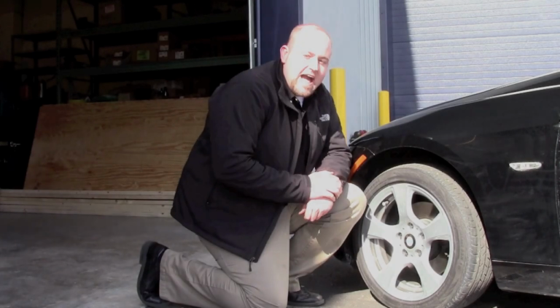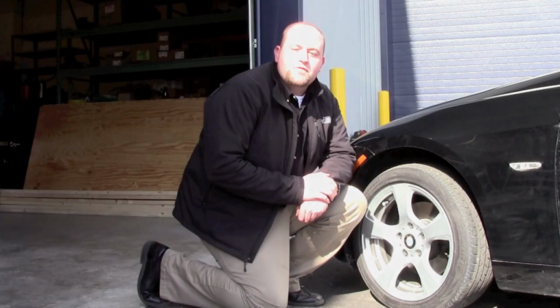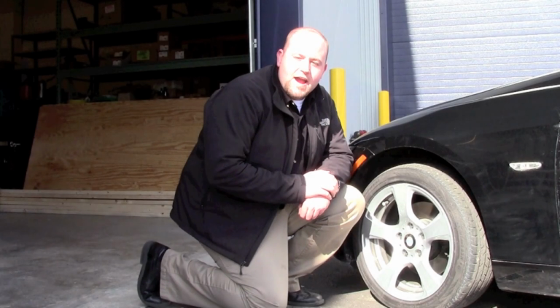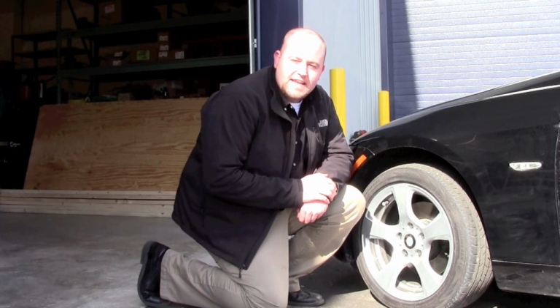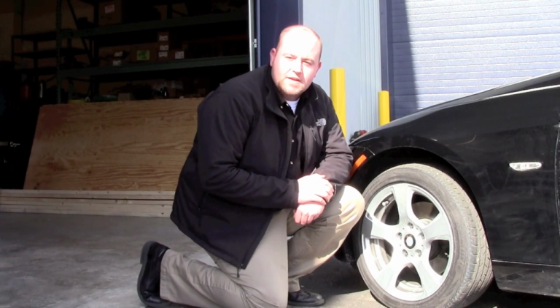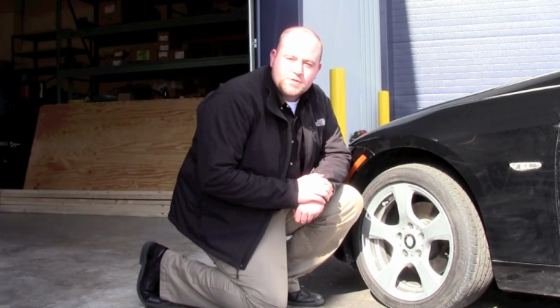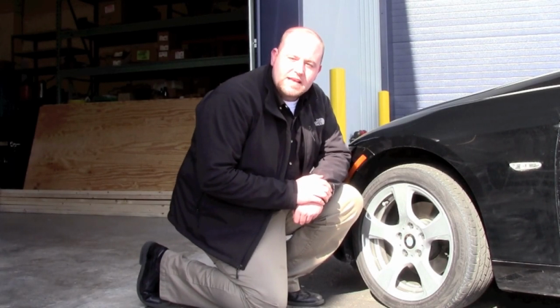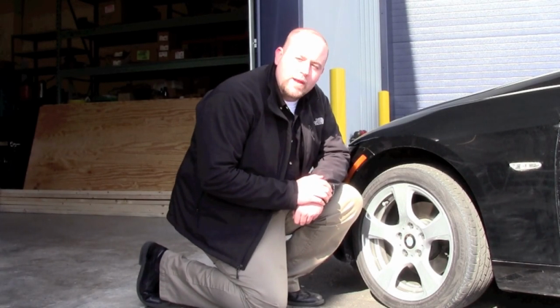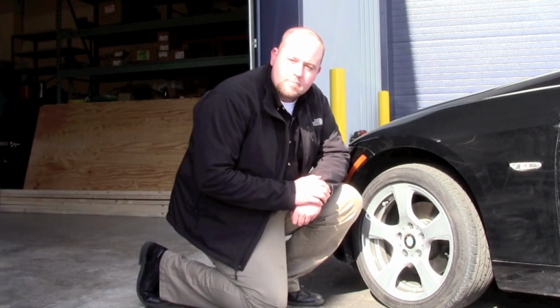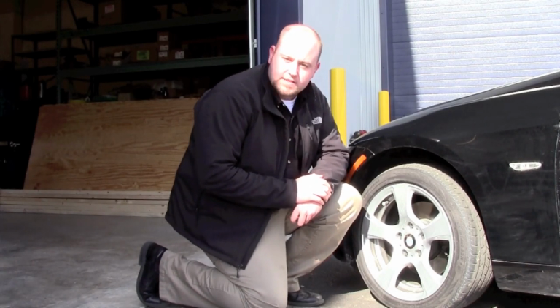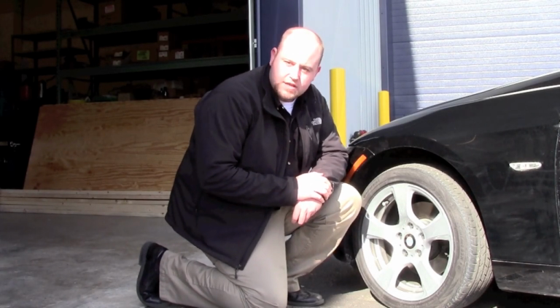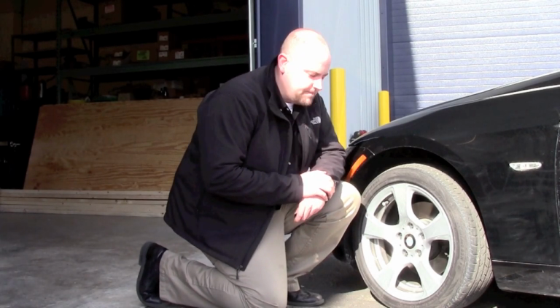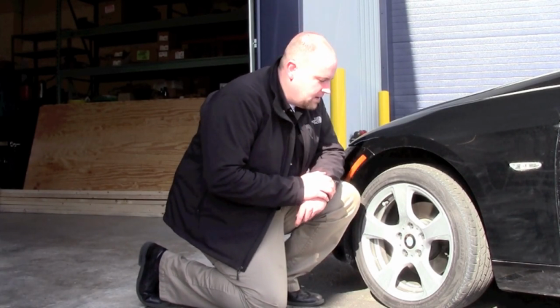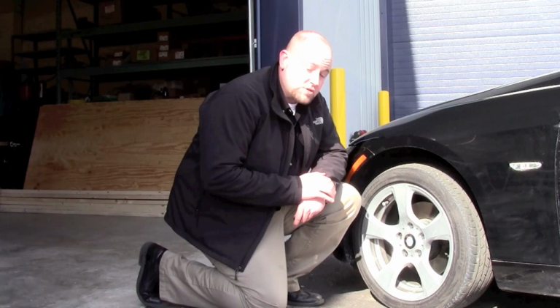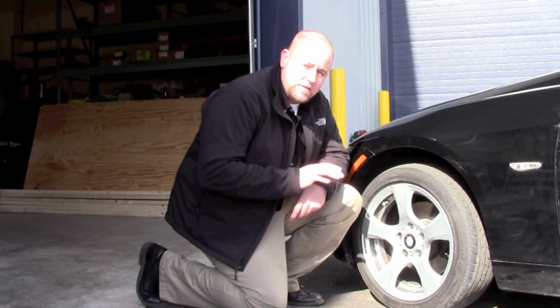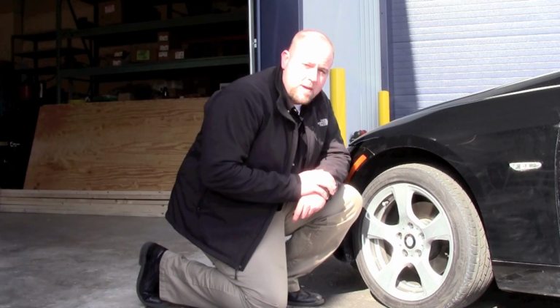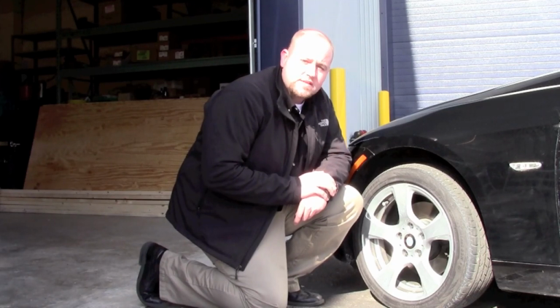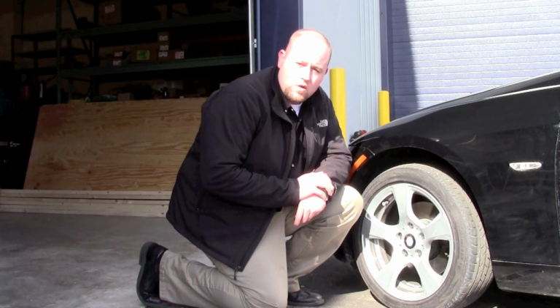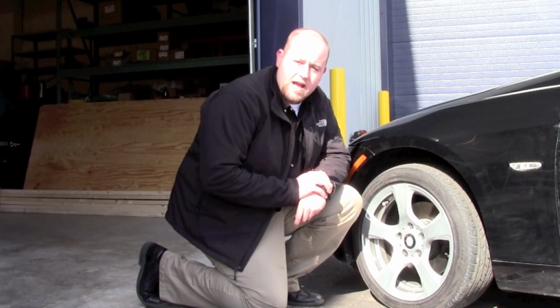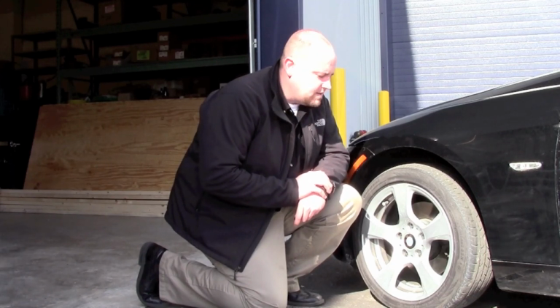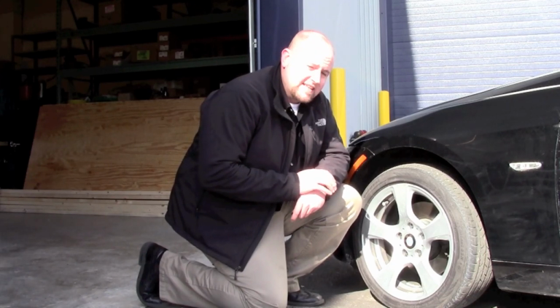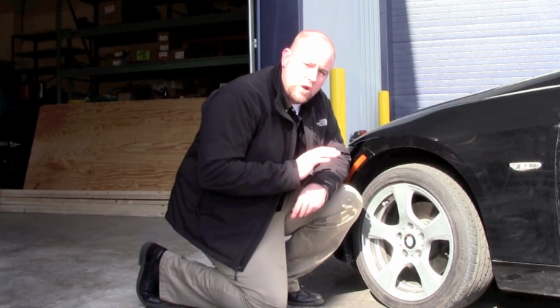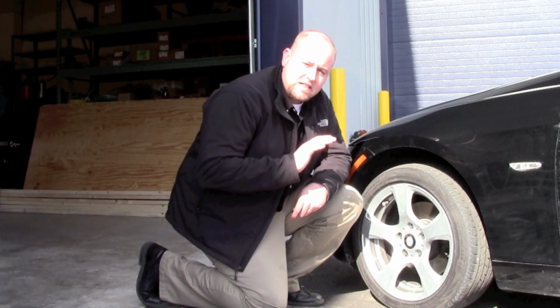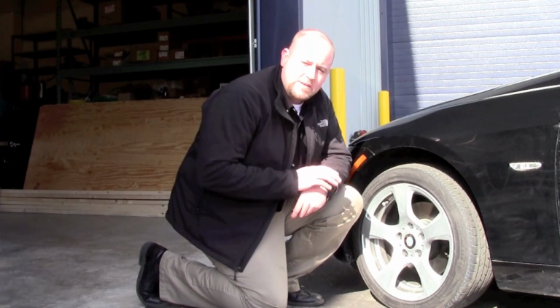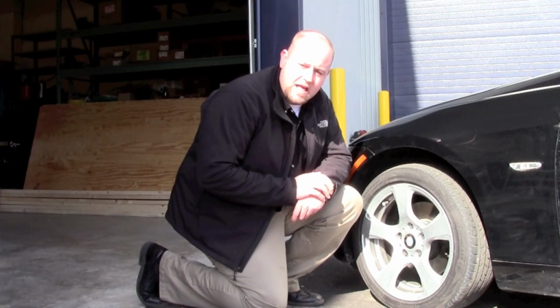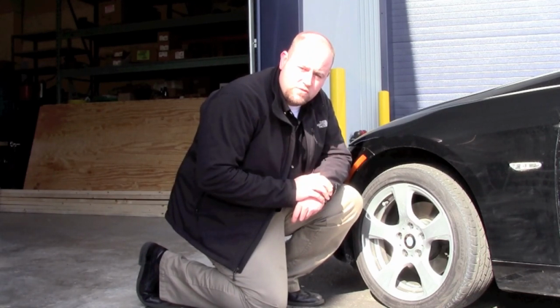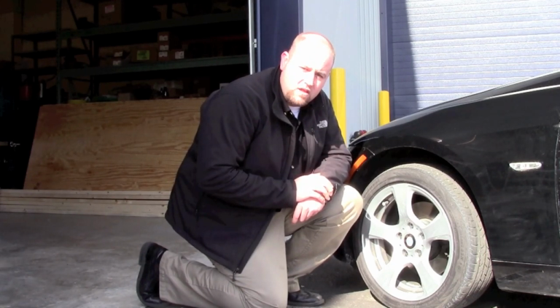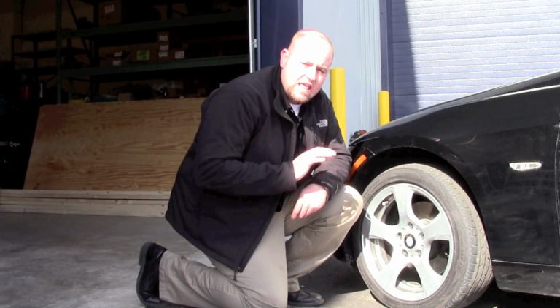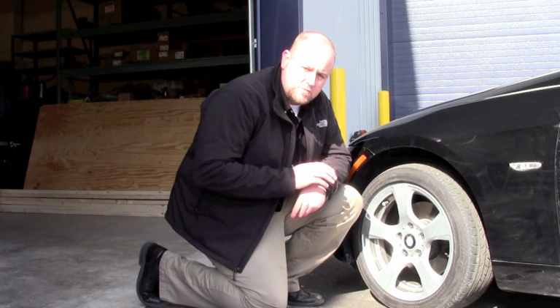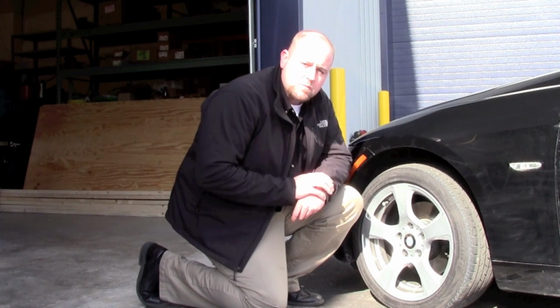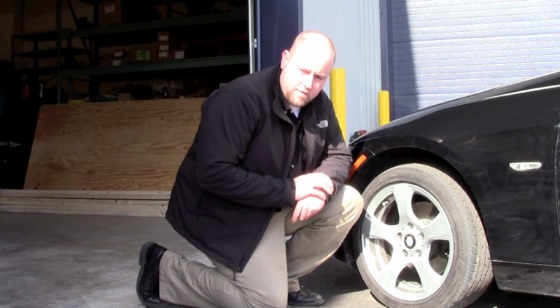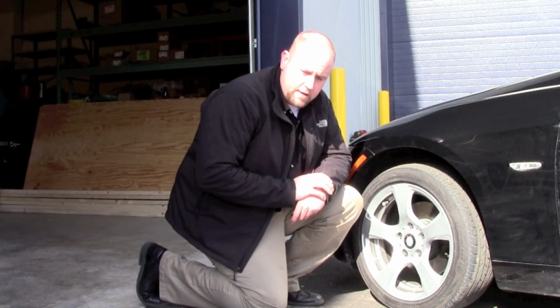Hi, I'm Jeff with McIard and today we're going to demonstrate a basic wheel lock bolt installation. The most important thing to remember when installing a wheel lock bolt is that it should always be the last piece applied to the wheel and the first piece removed from the wheel.